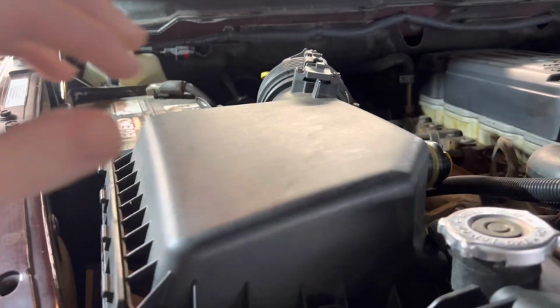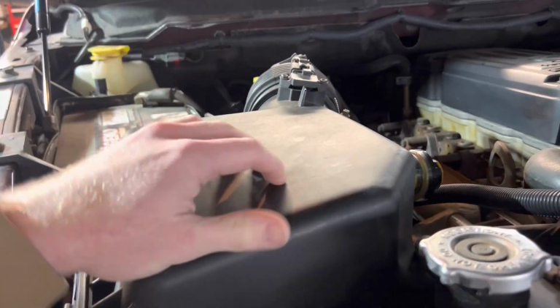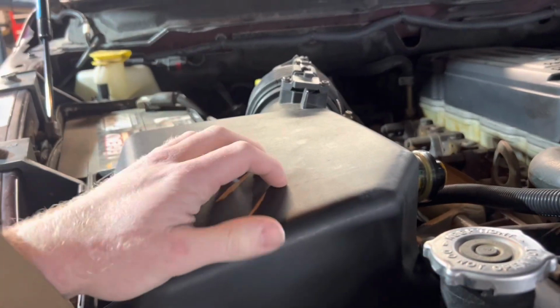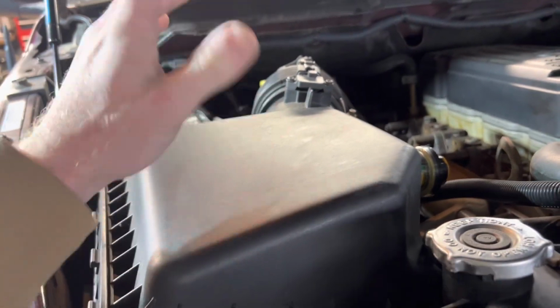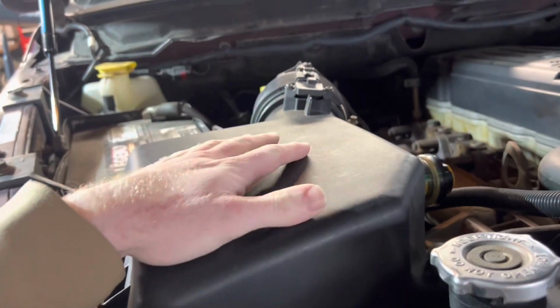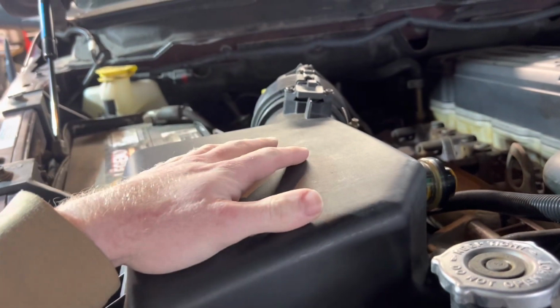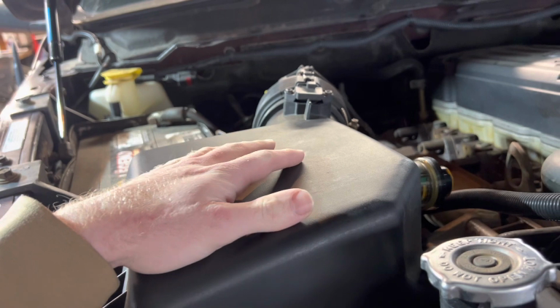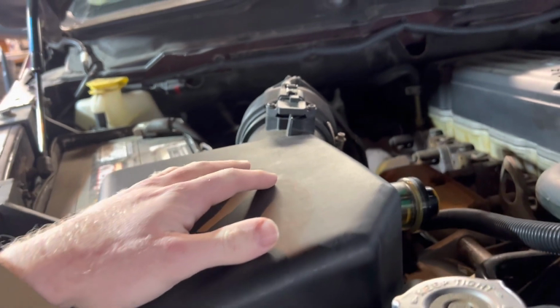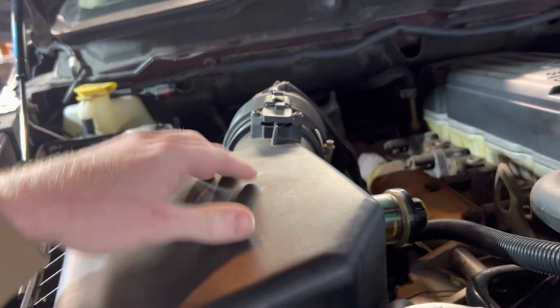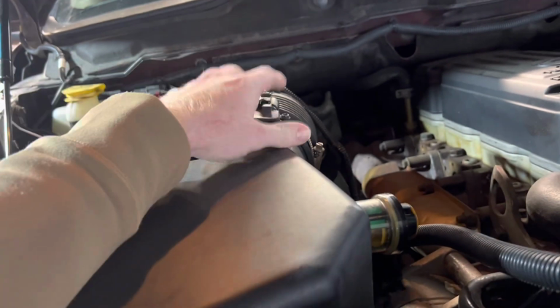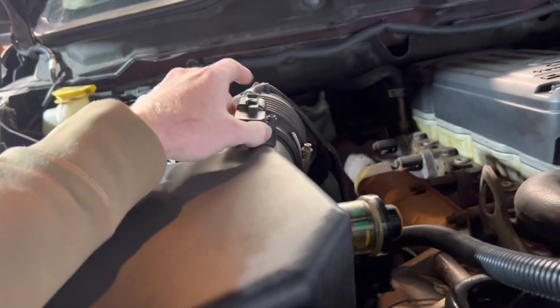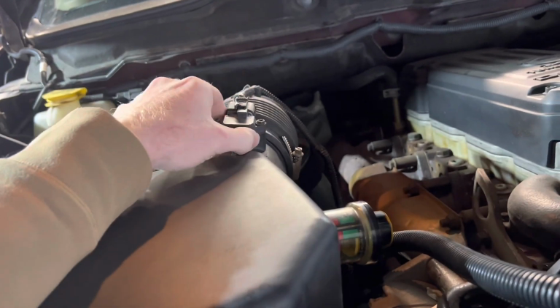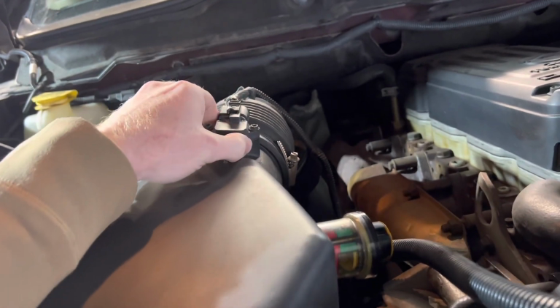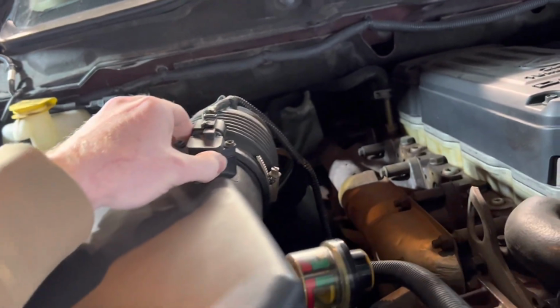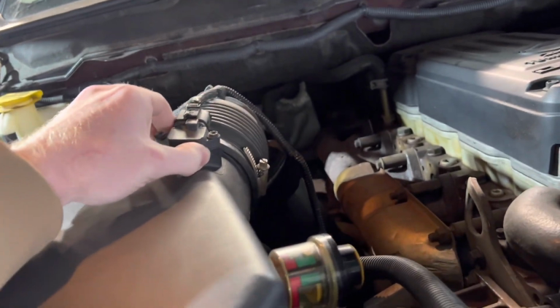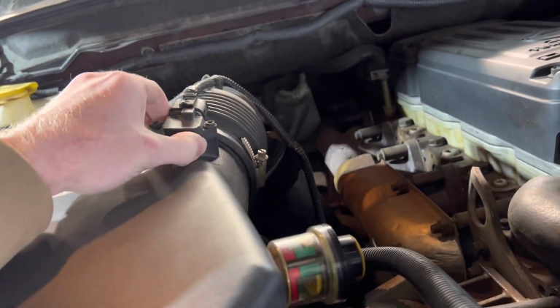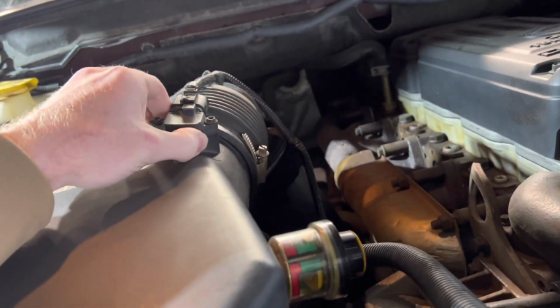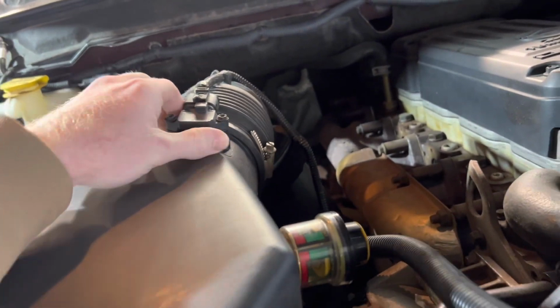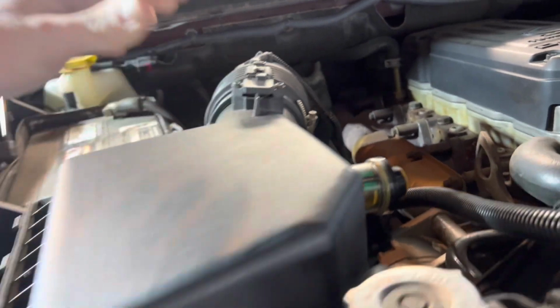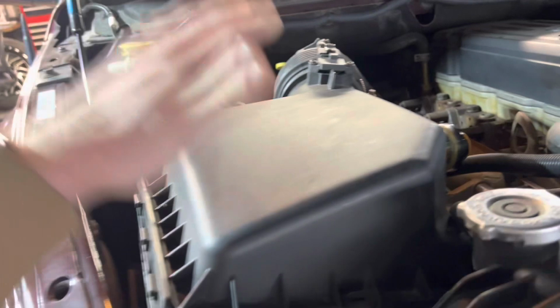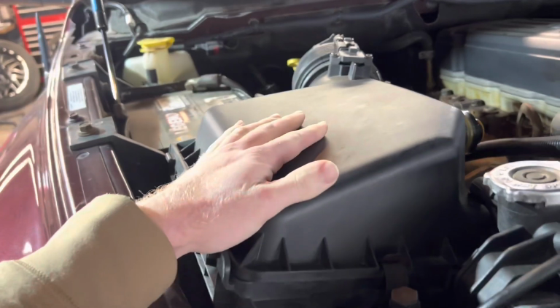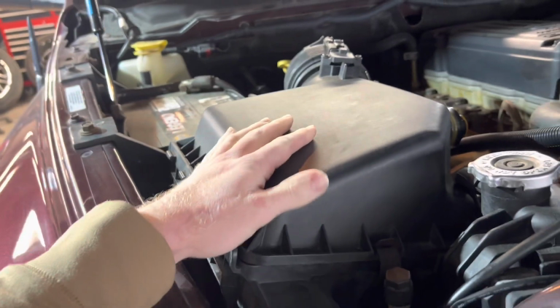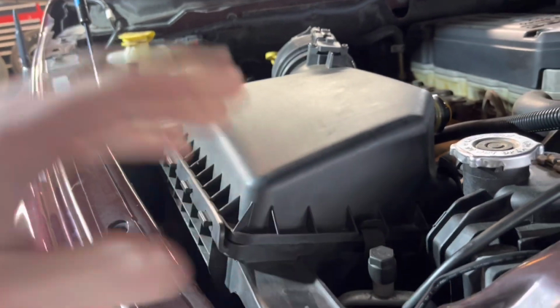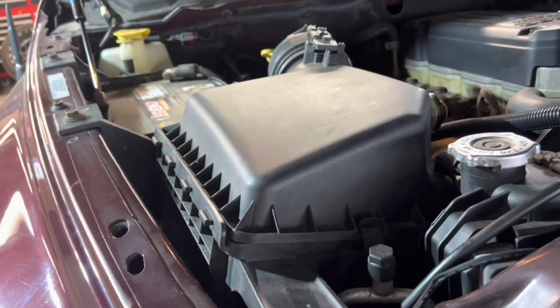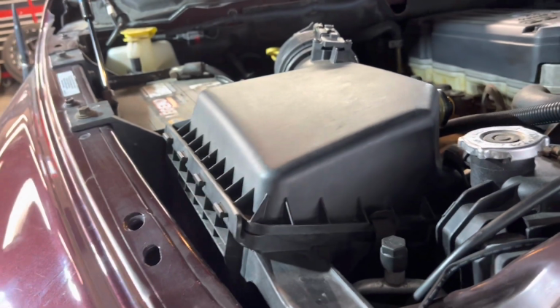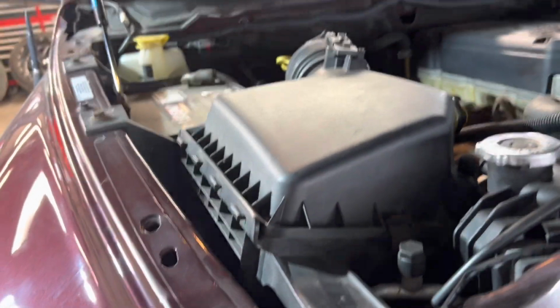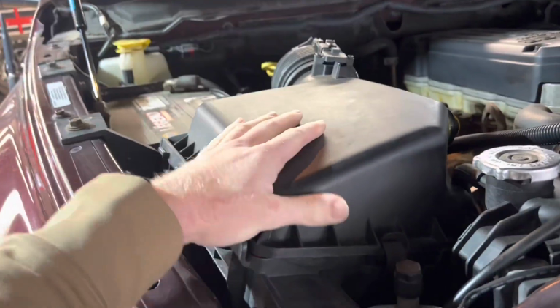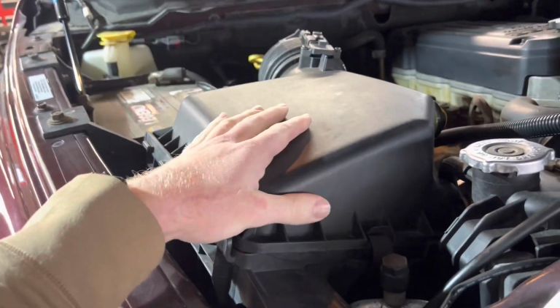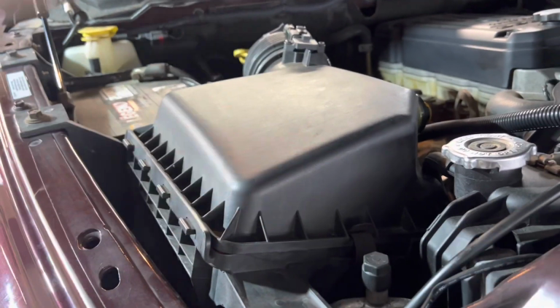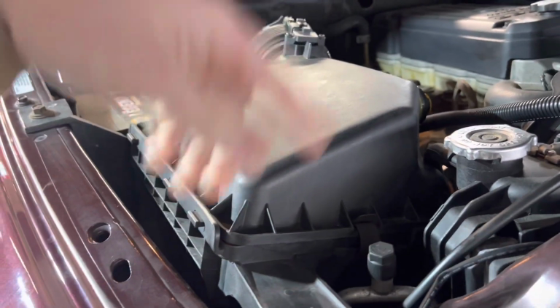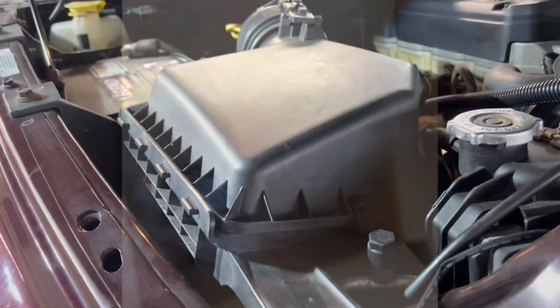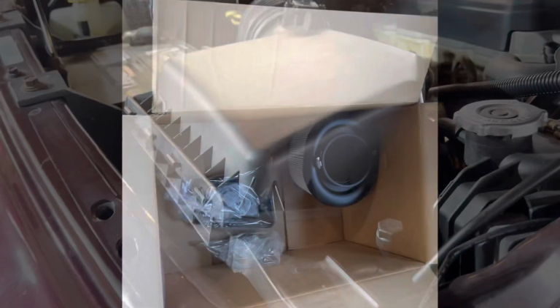A 5.9 Cummins. This is obviously a stock airbox. You've got an SMB cold air intake to replace it. It's going to be very simple, so we're just going to hop straight into the install — removing this and then getting the new equipment.